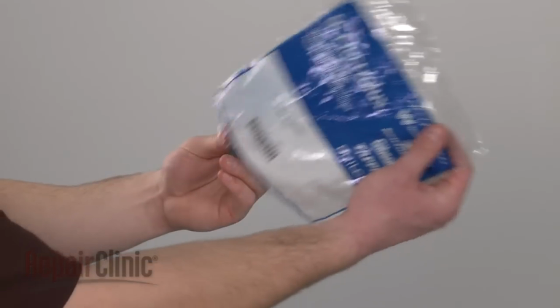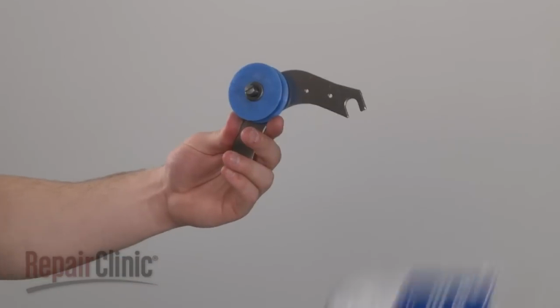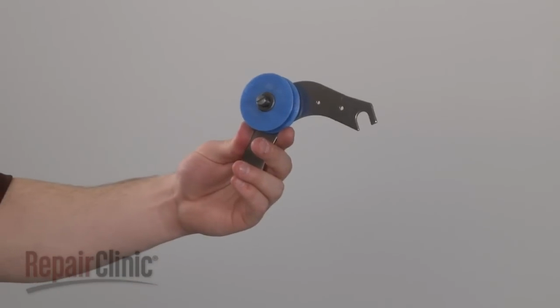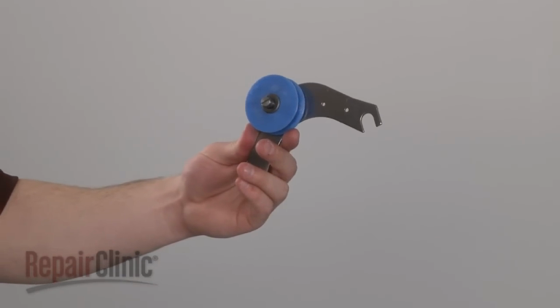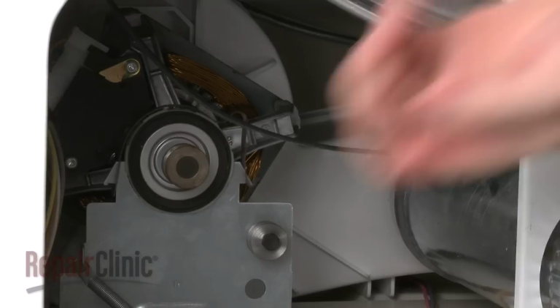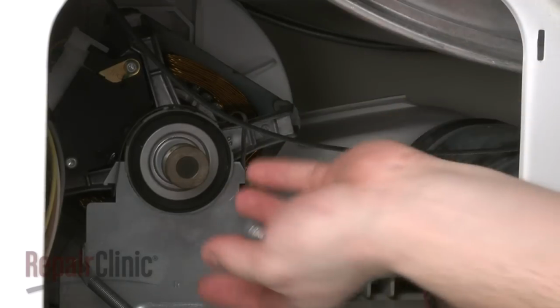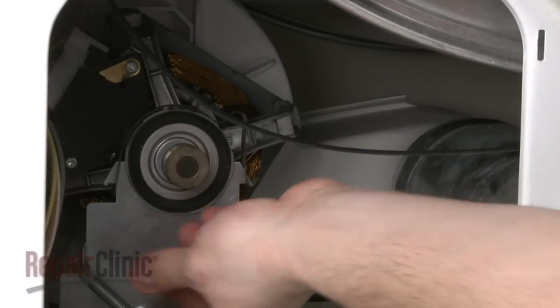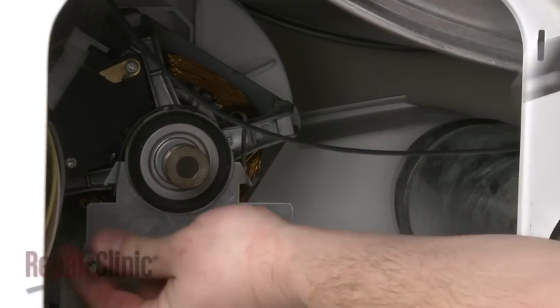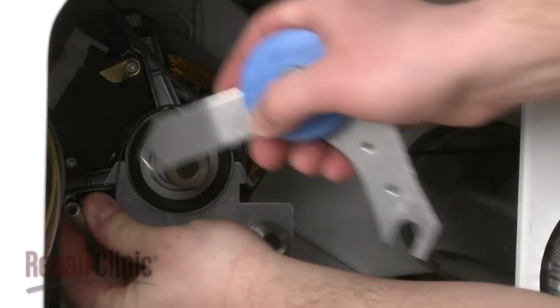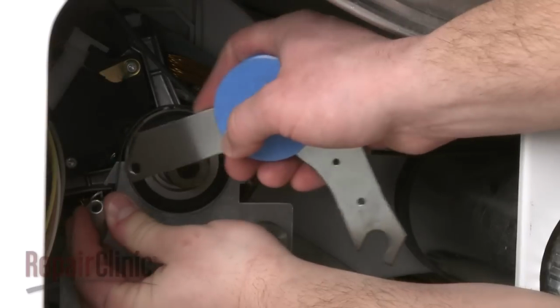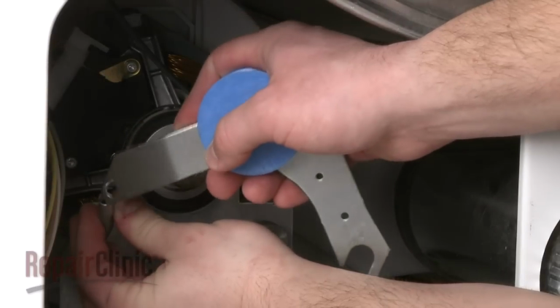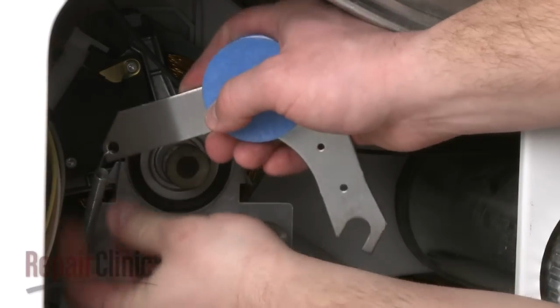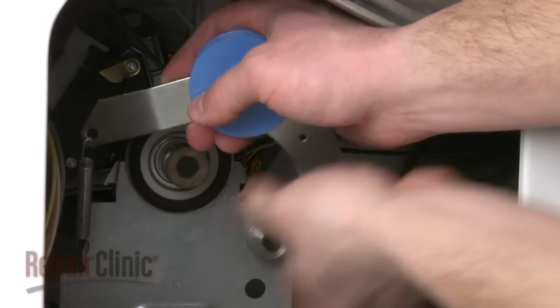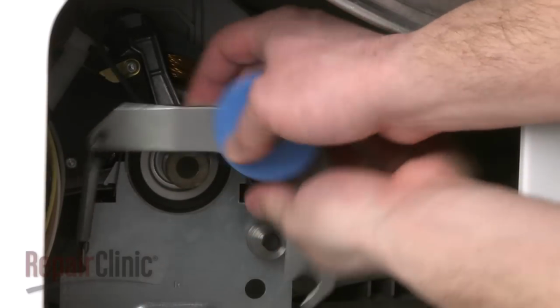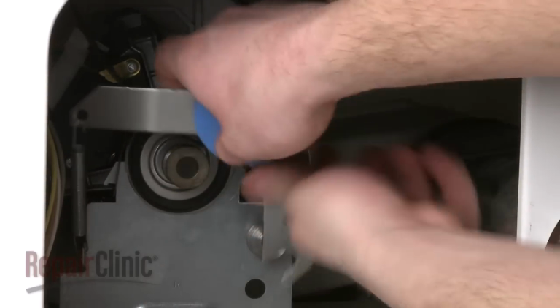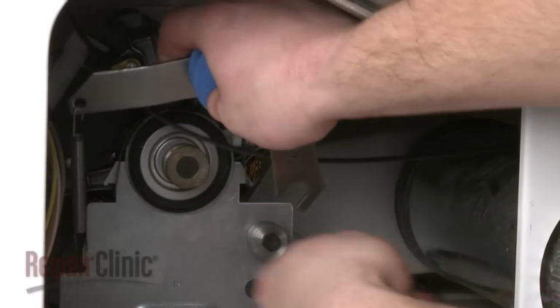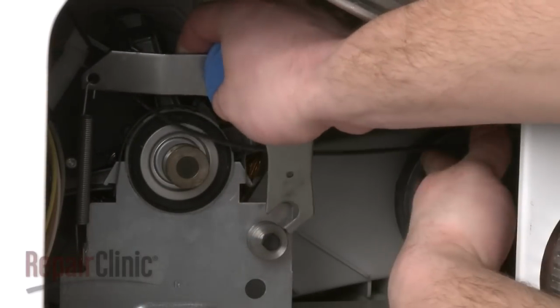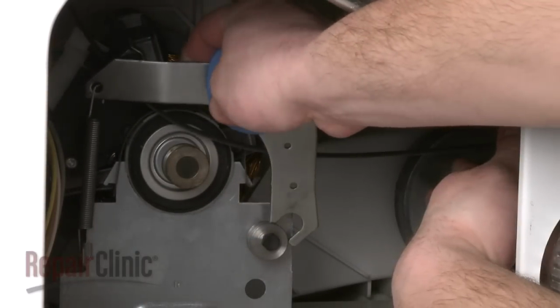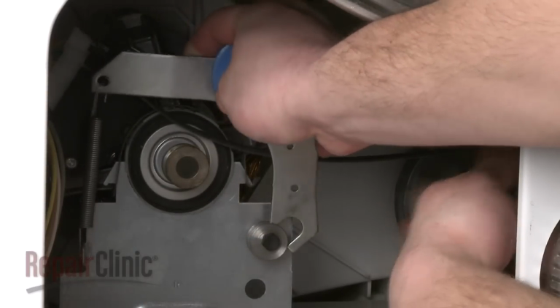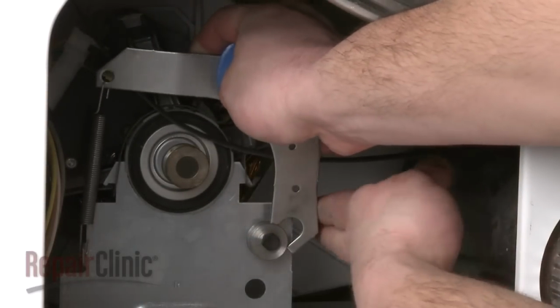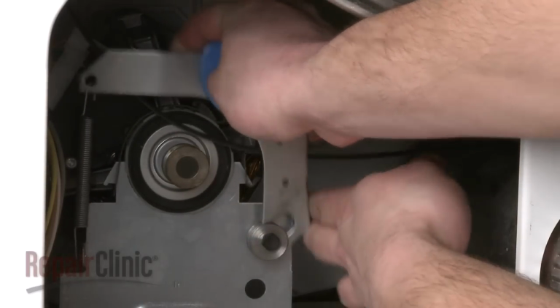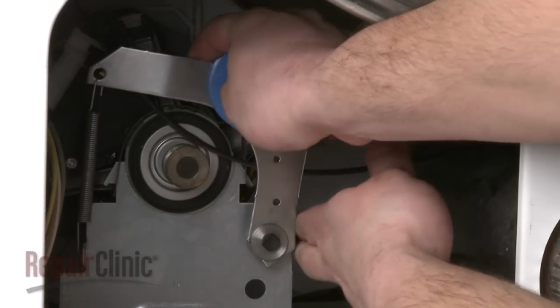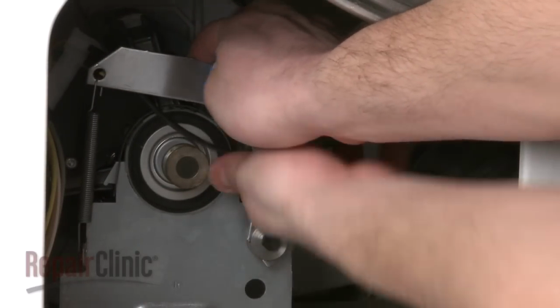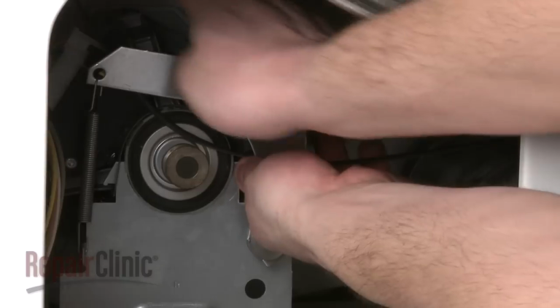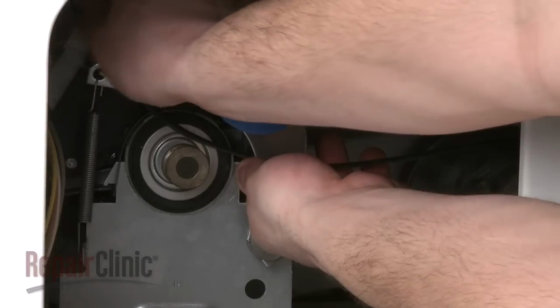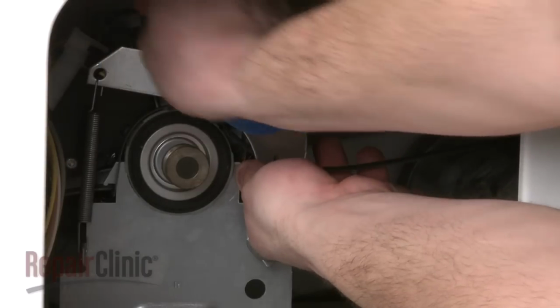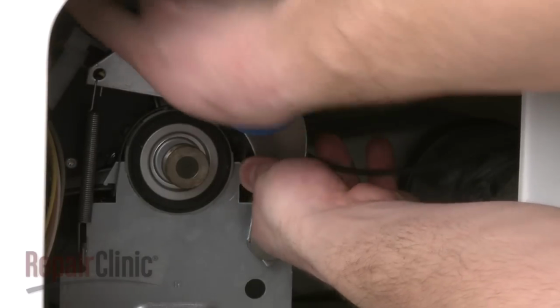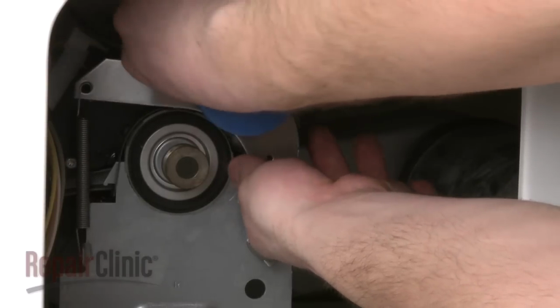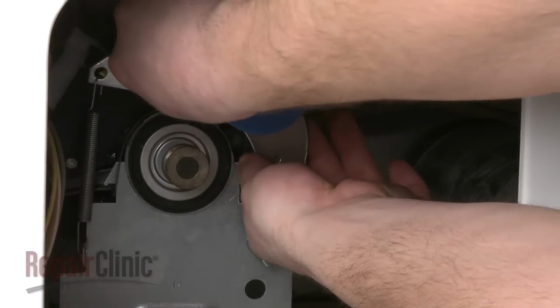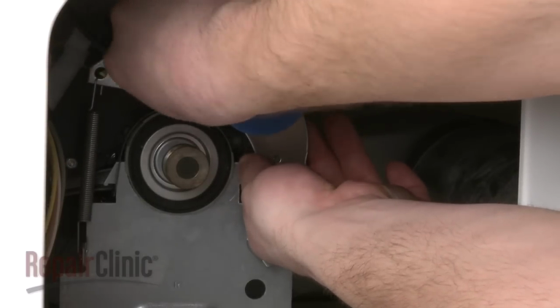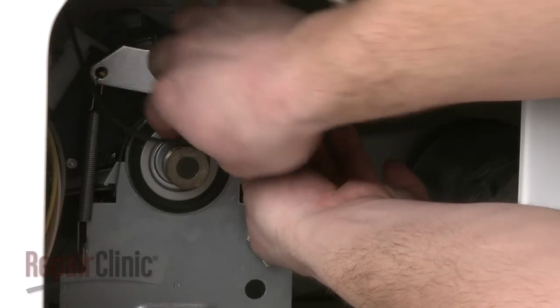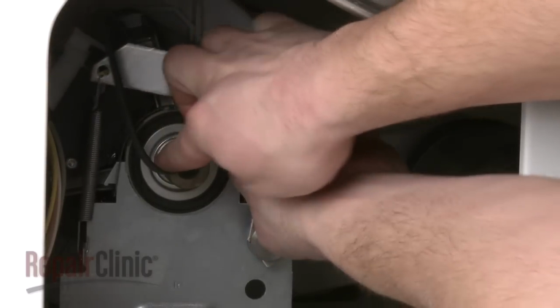Install the new idler pulley by first attaching the spring, then slide the pulley onto the motor carriage pivot. Now re-thread the belt onto the pulley and motor shaft in a zigzag formation.